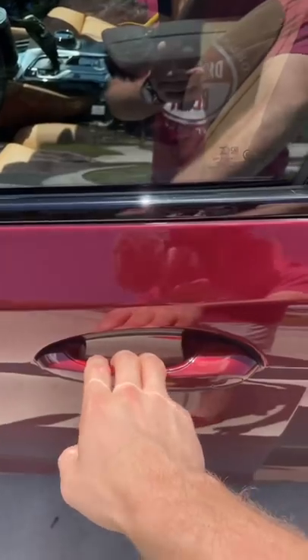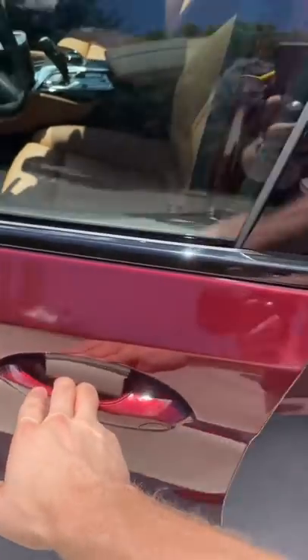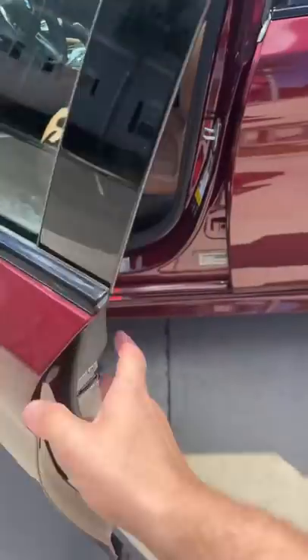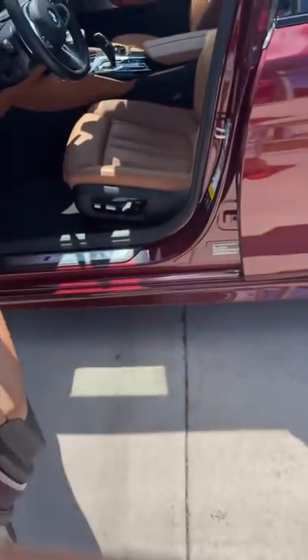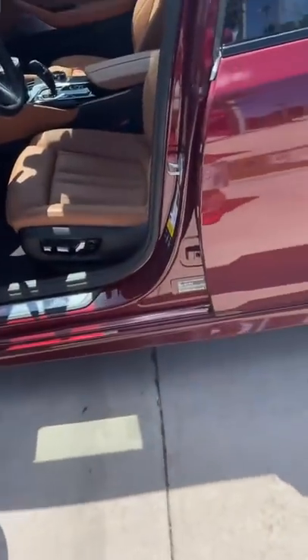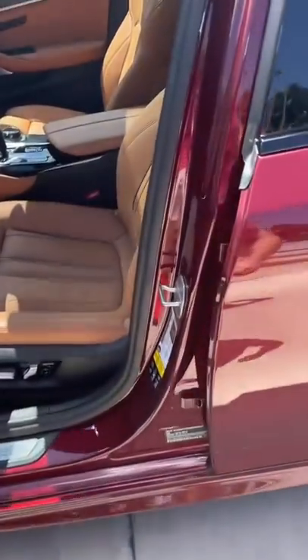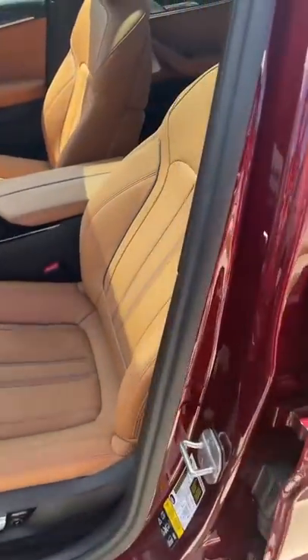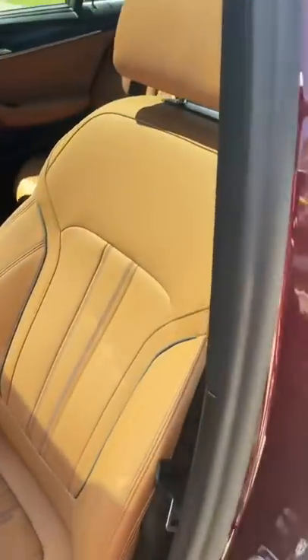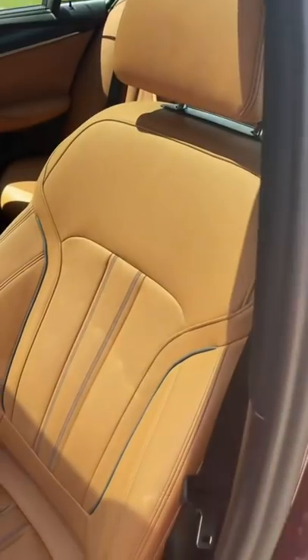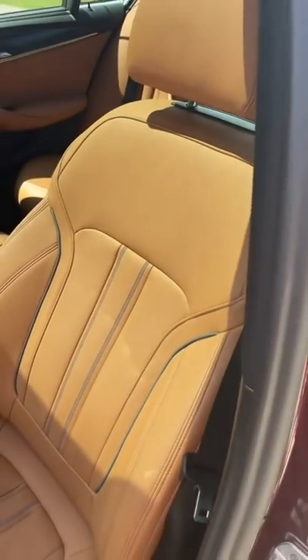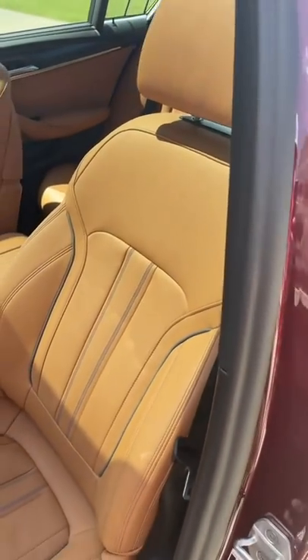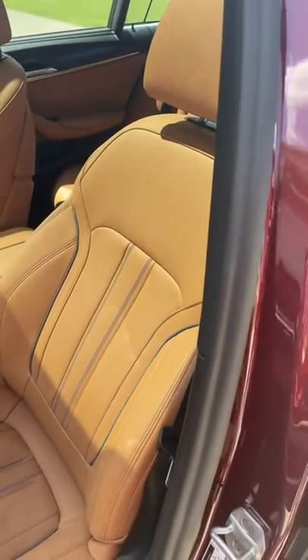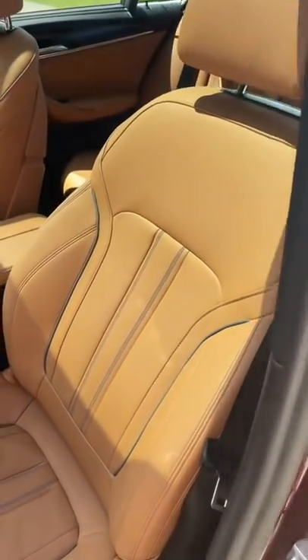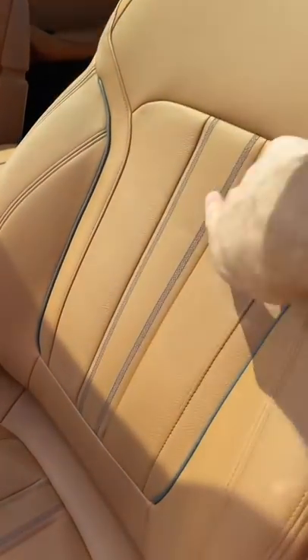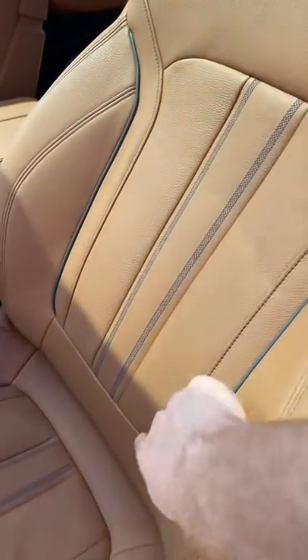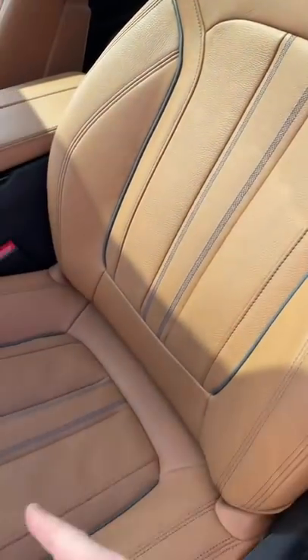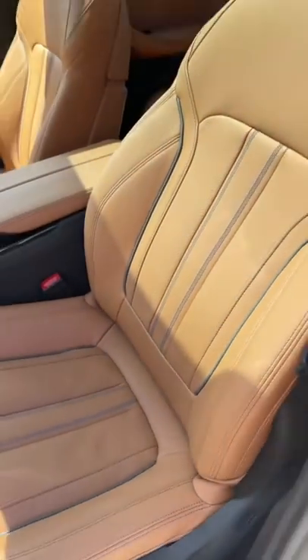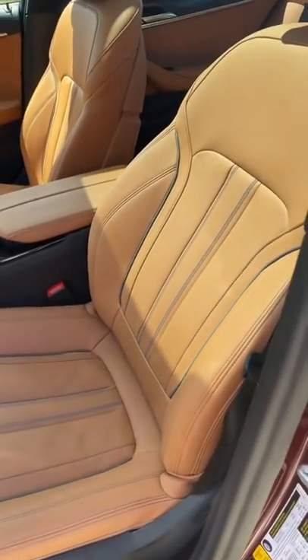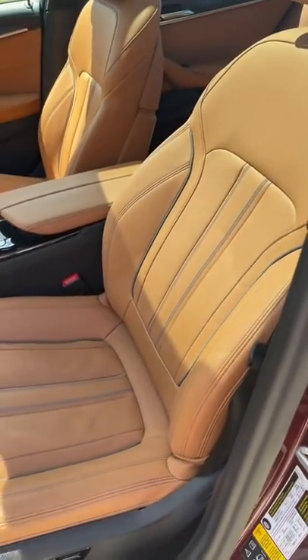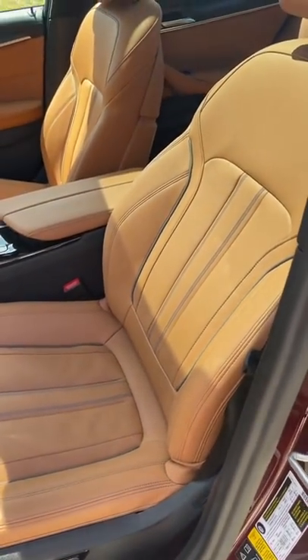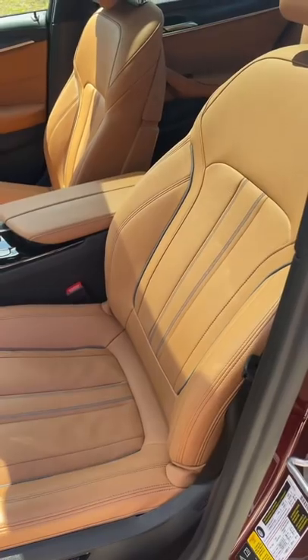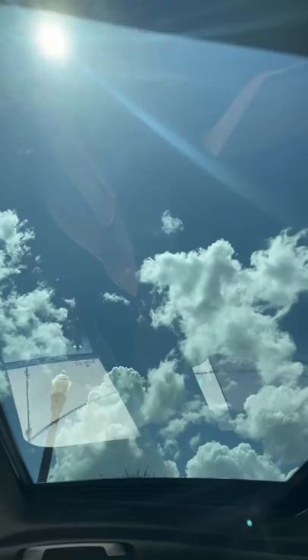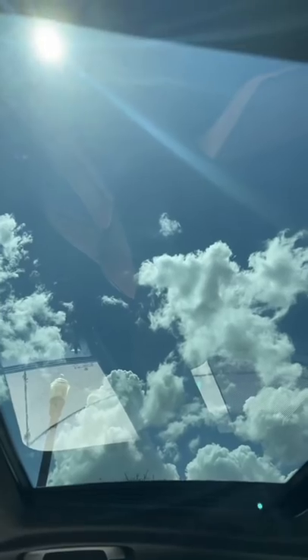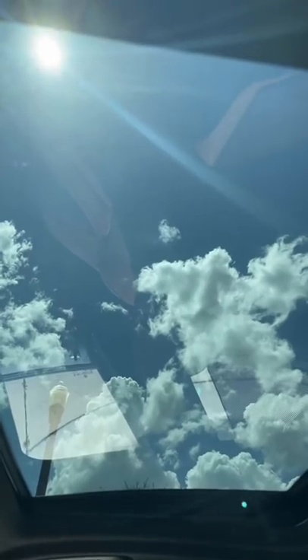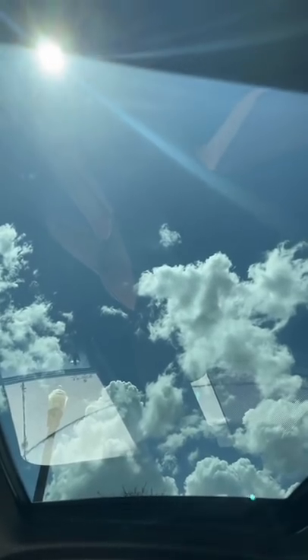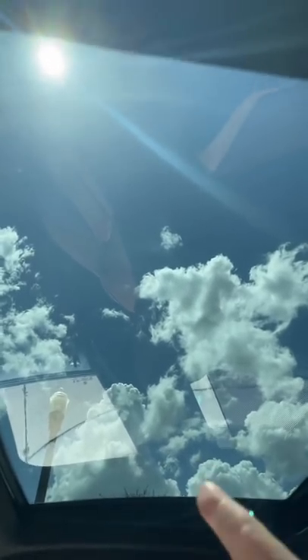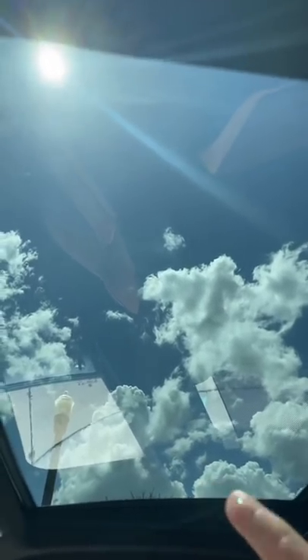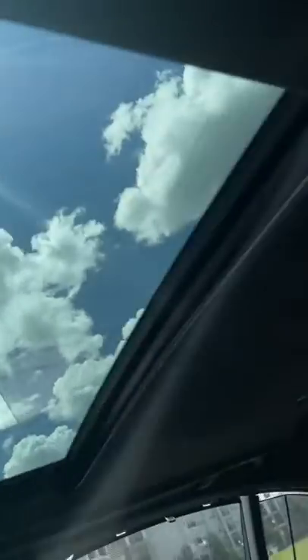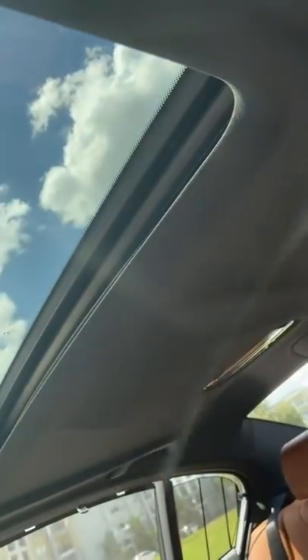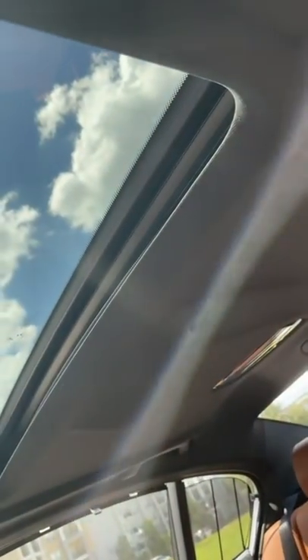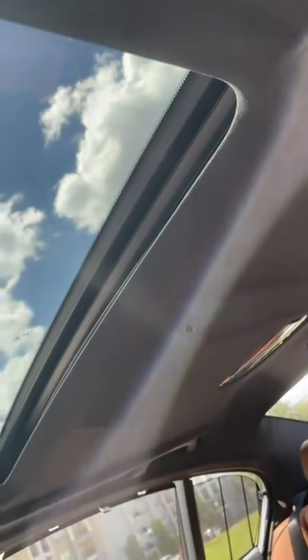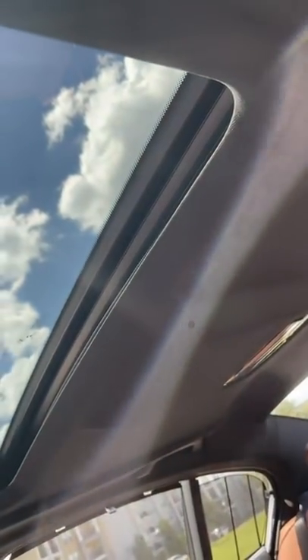The M550 starts at just under $77,000. This one's almost $93,000, and you don't get ventilated seats or massage — those cost extra. For $93,000, you do get a sunroof, but it is not a panoramic one.